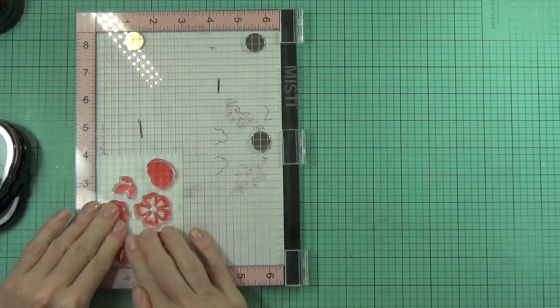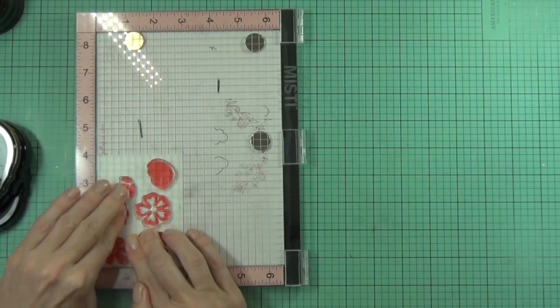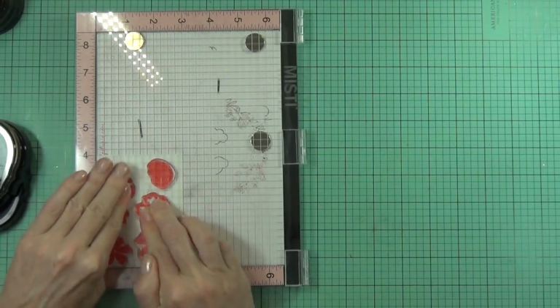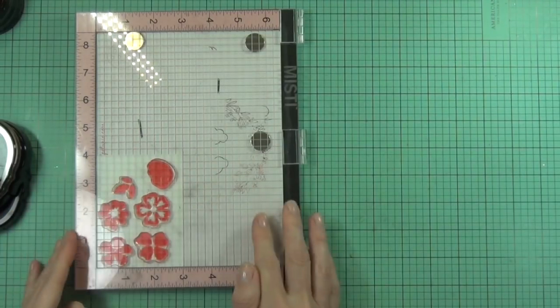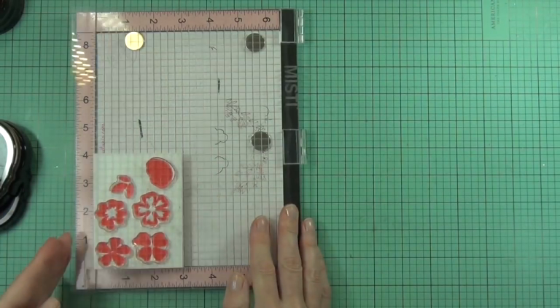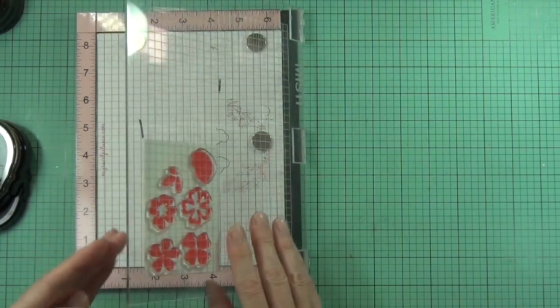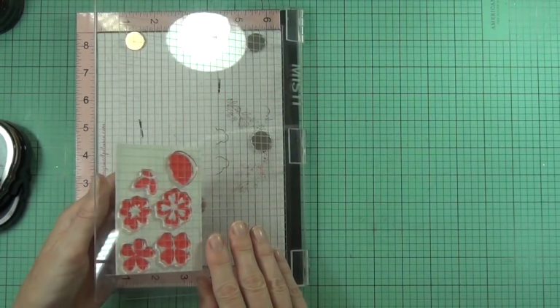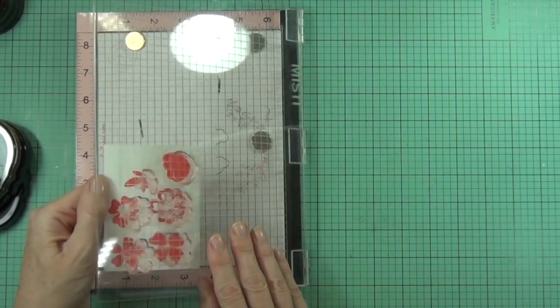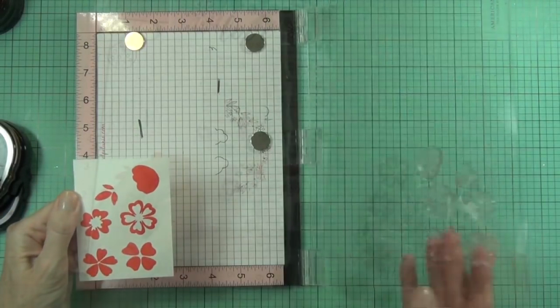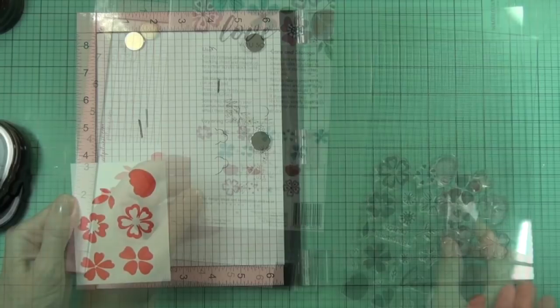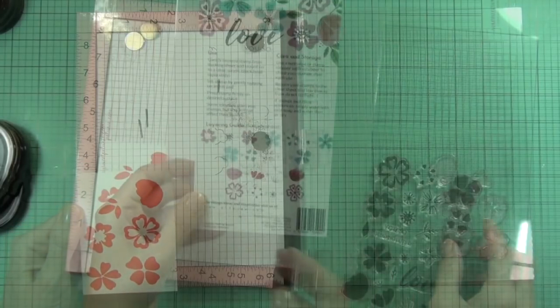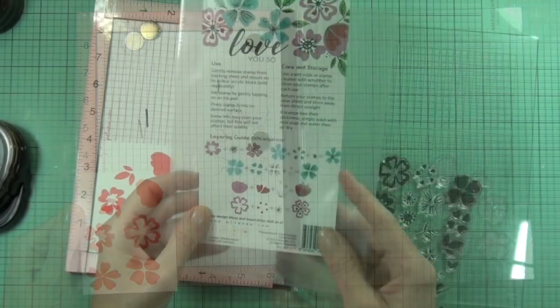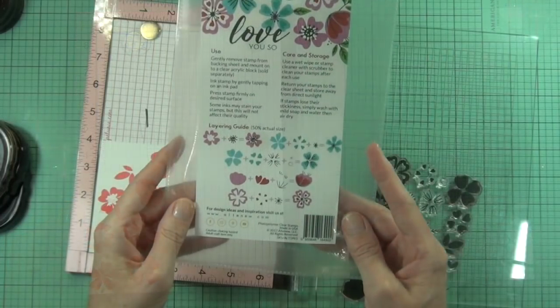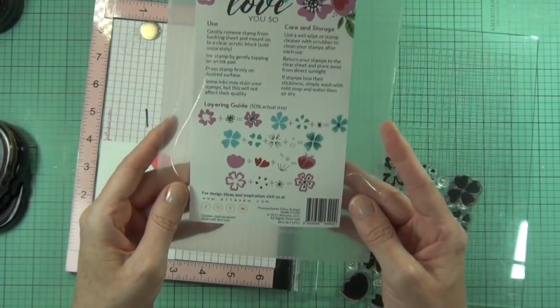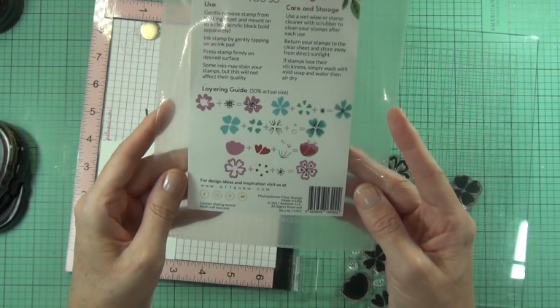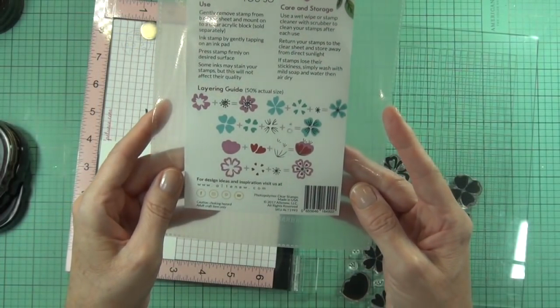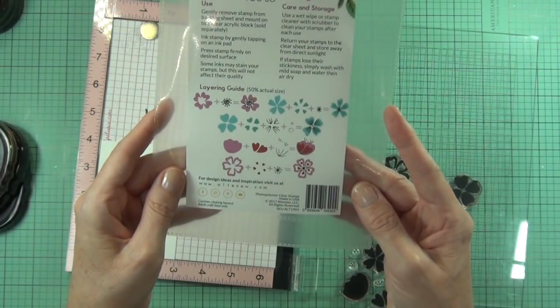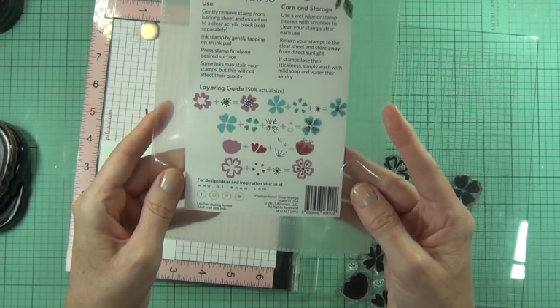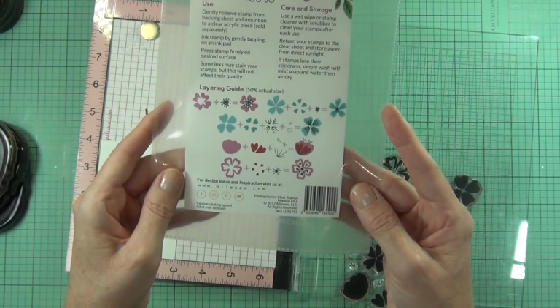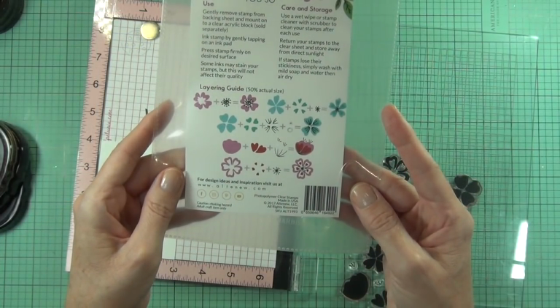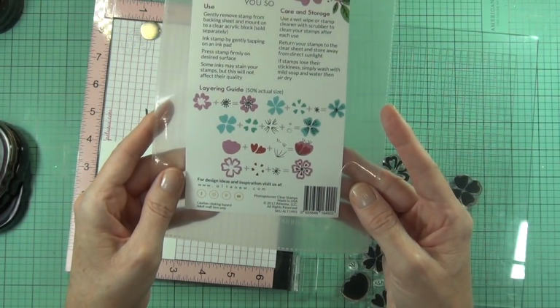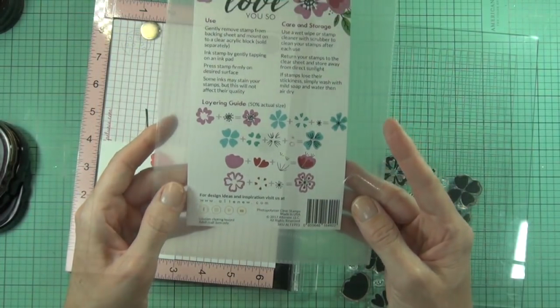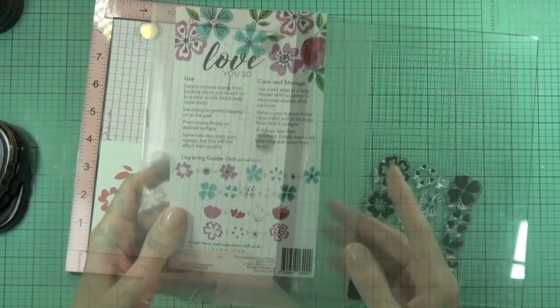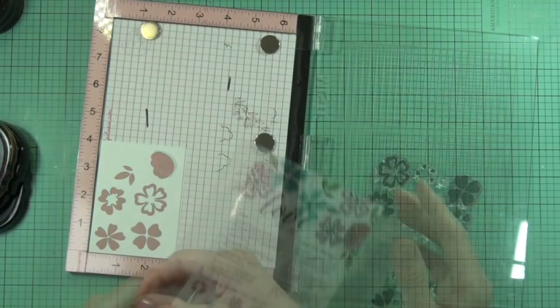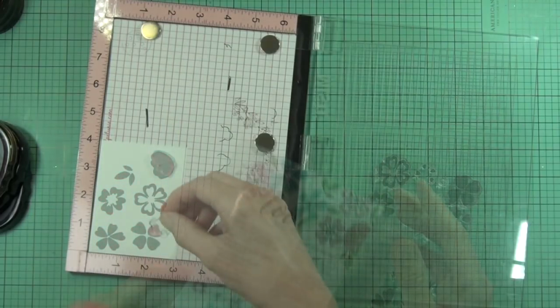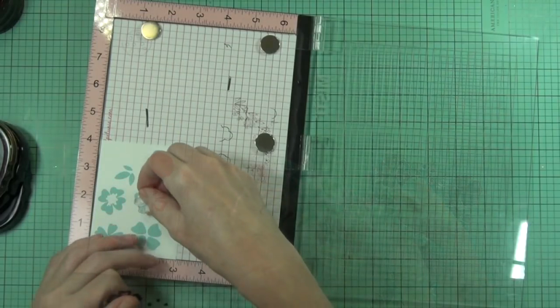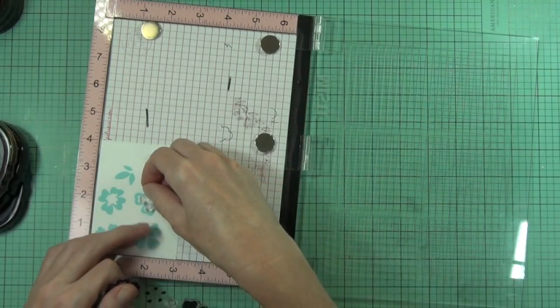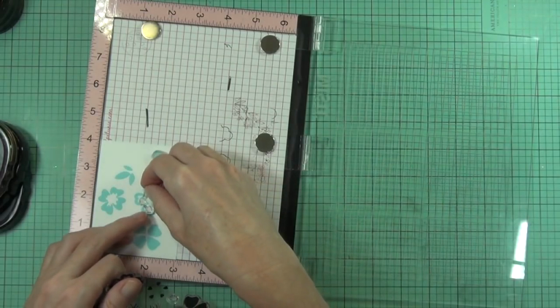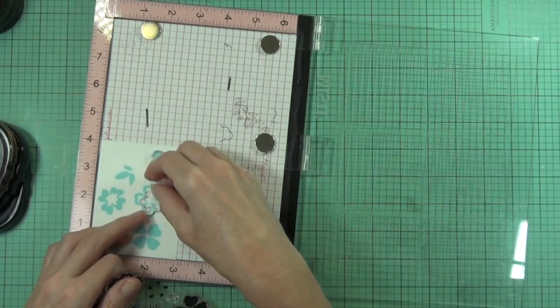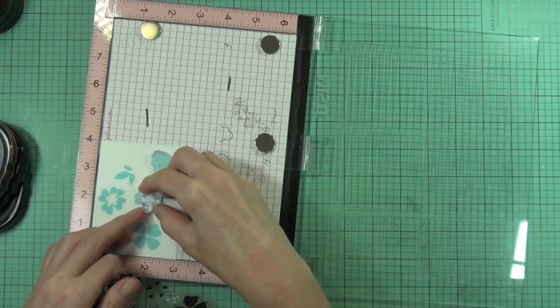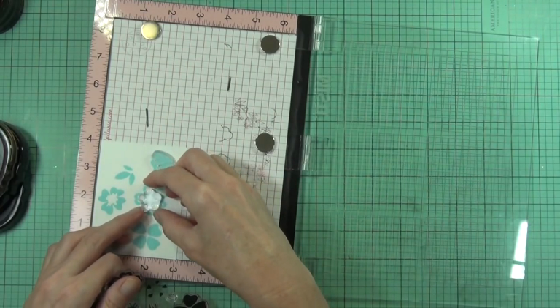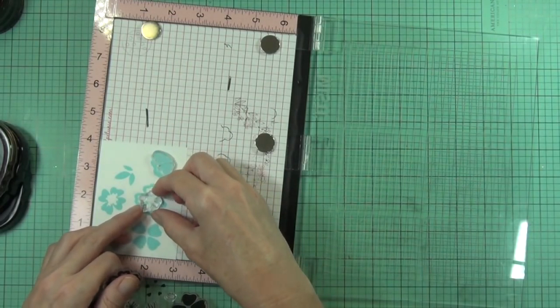I'm going to end up with heaps of flowers here, so I can come back and make lots of other designs afterwards as well. I was just showing you on the back of the pack - if you're not sure which layers to use on which flower...